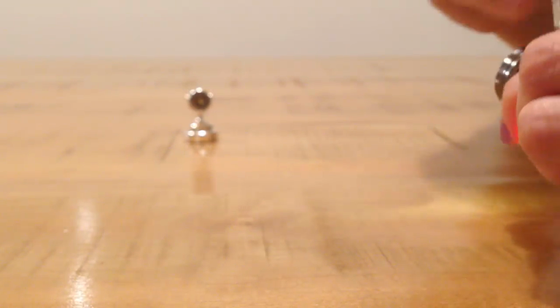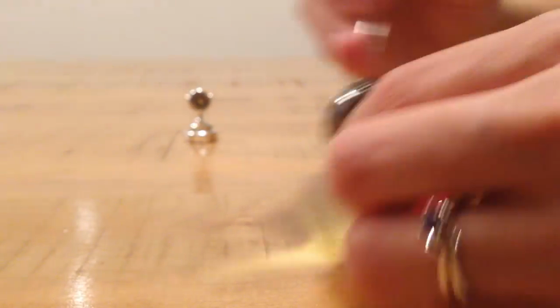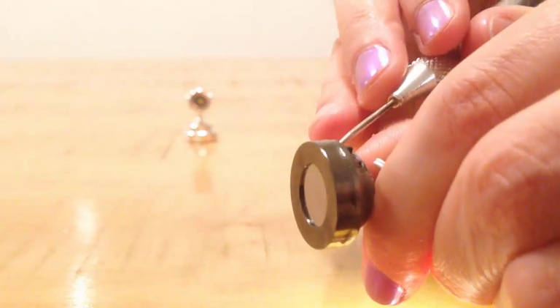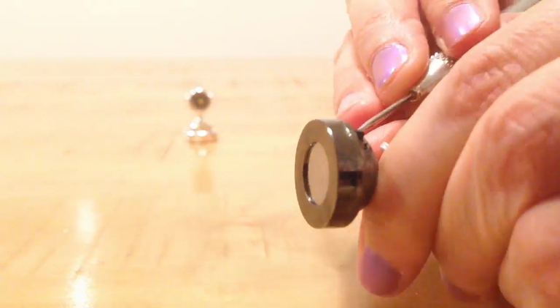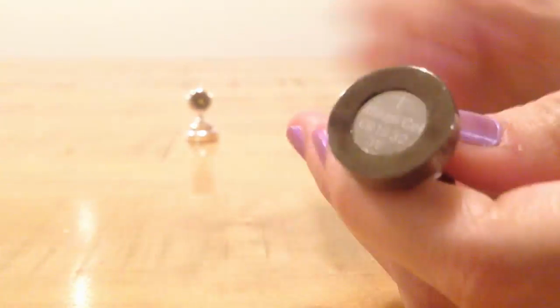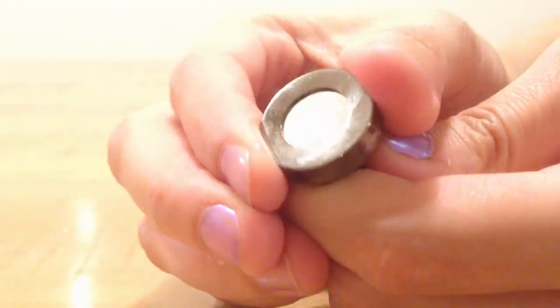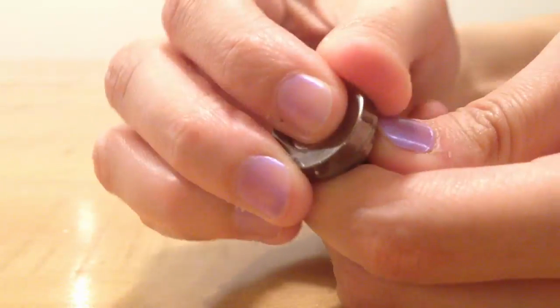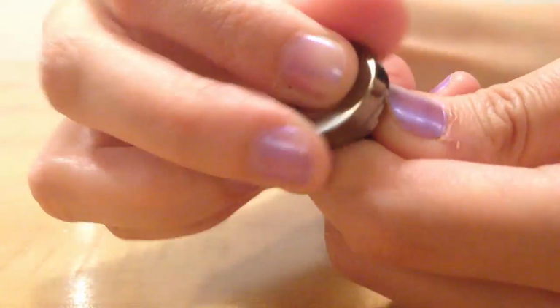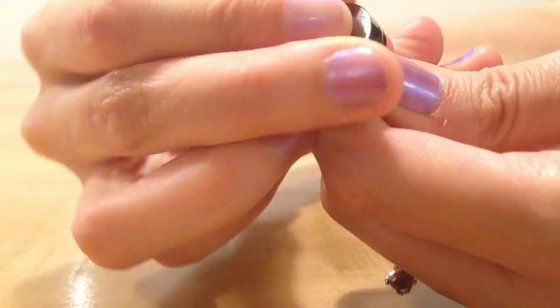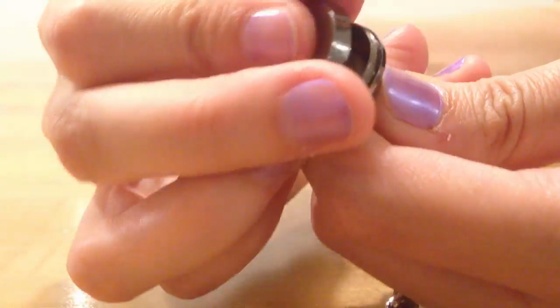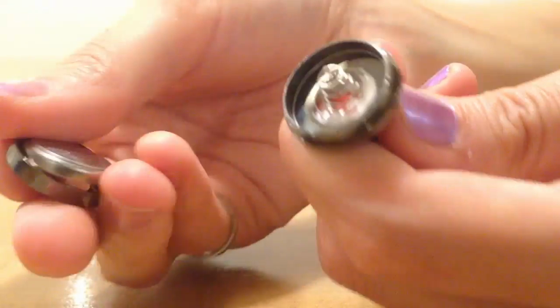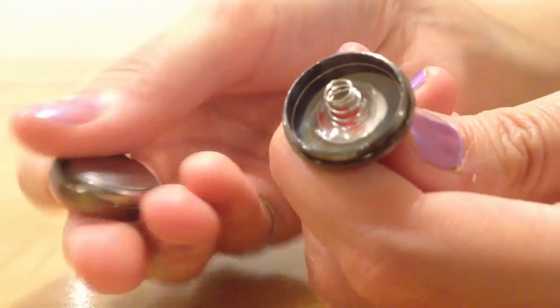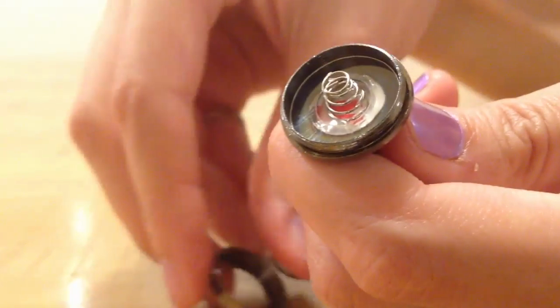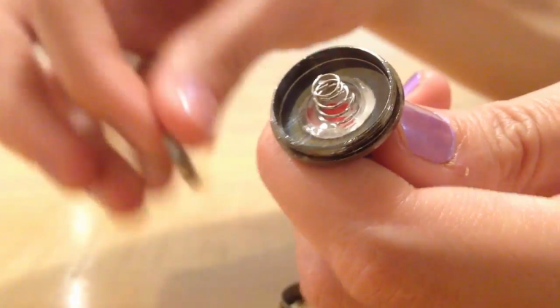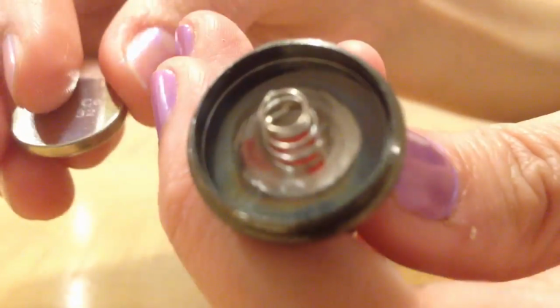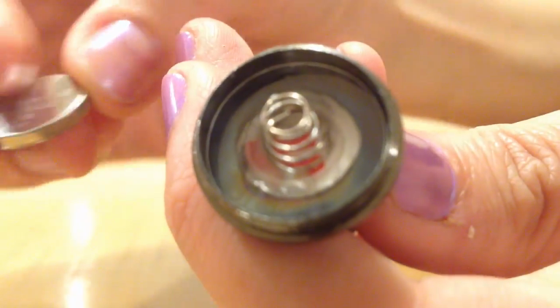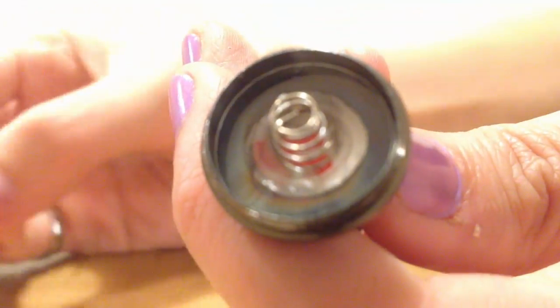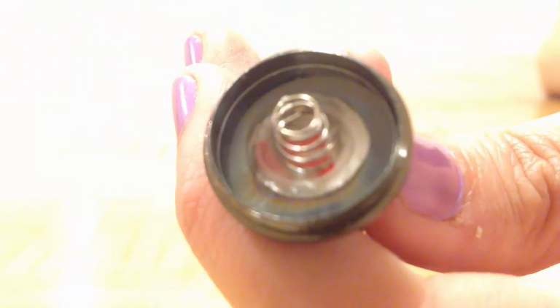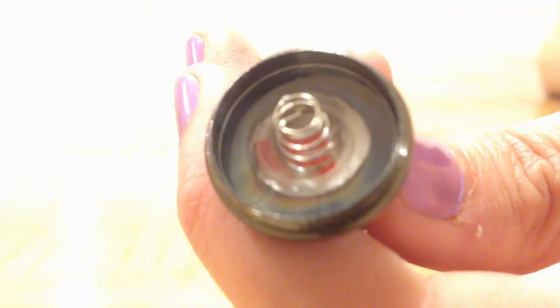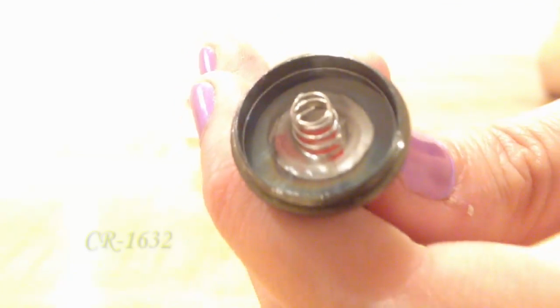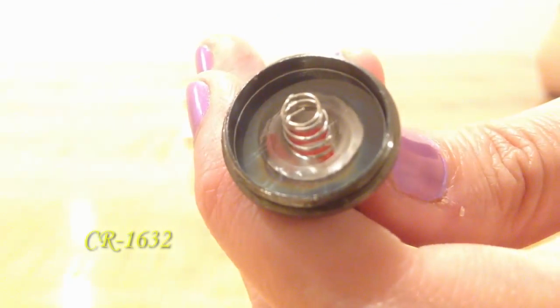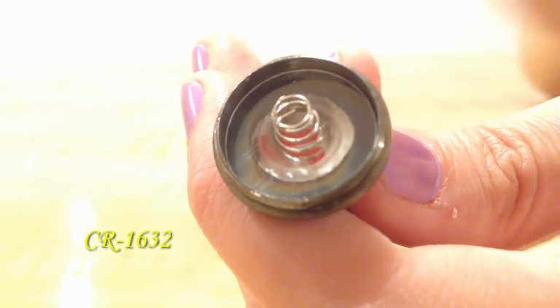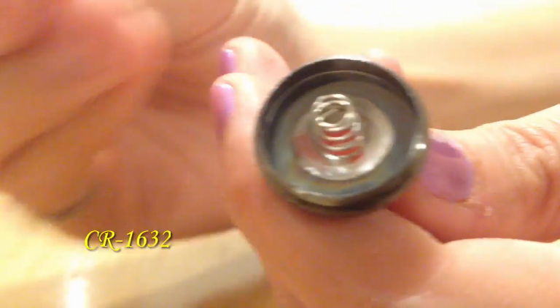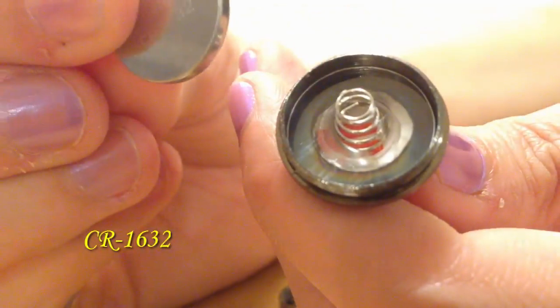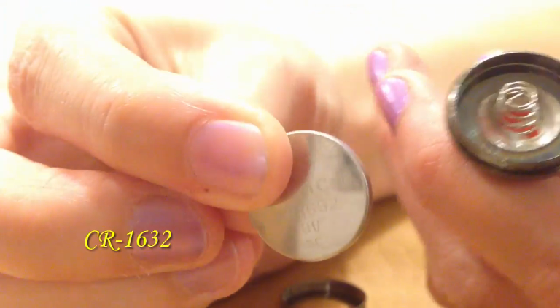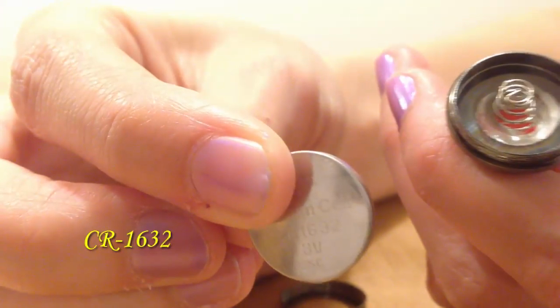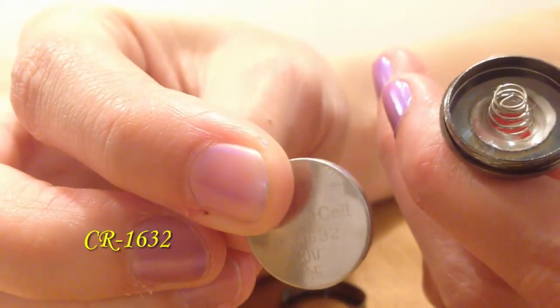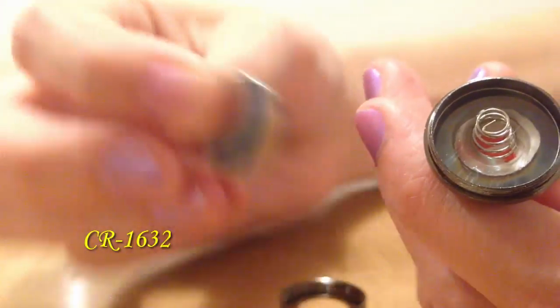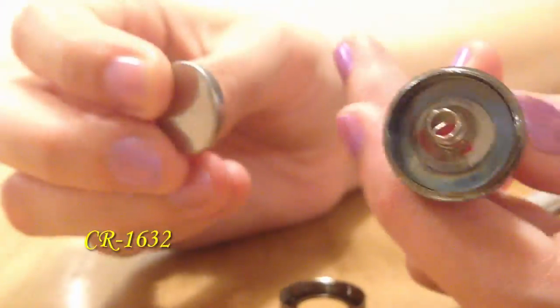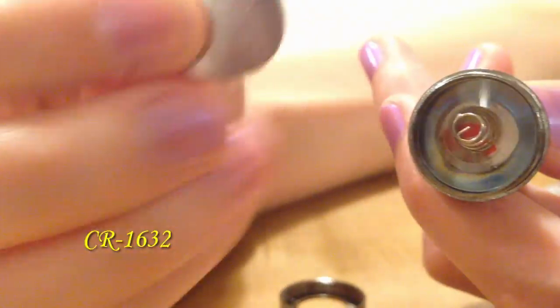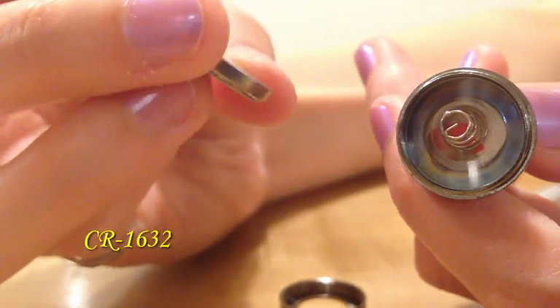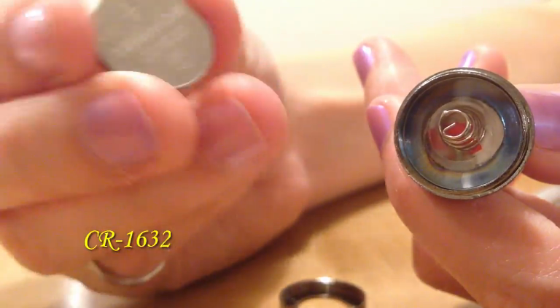These super bright LED lights are battery operated with an on-off switch. The battery, CR1632, is very easy to replace.